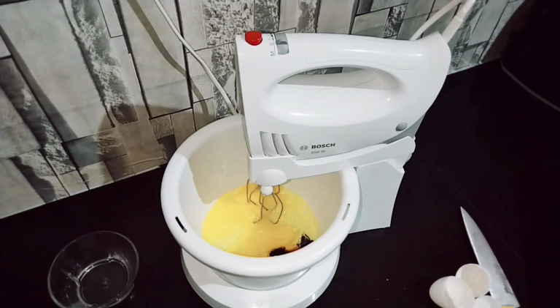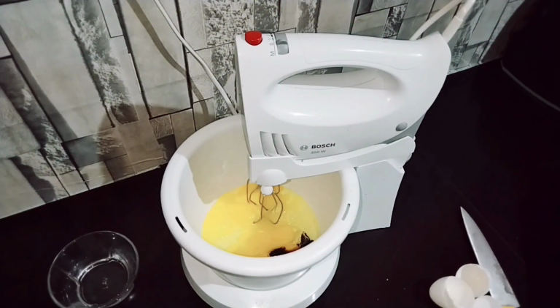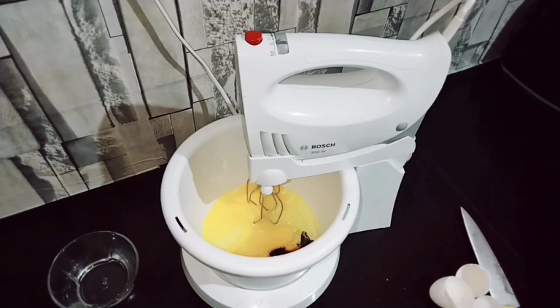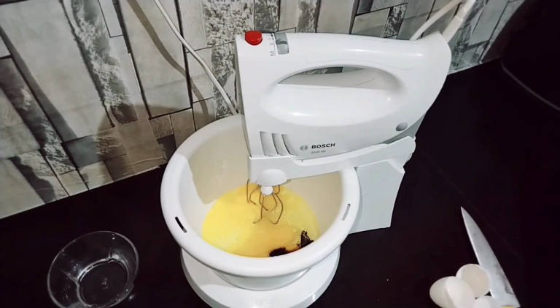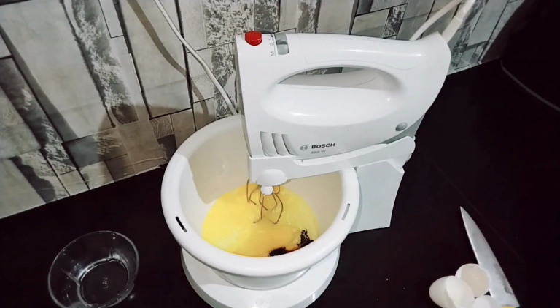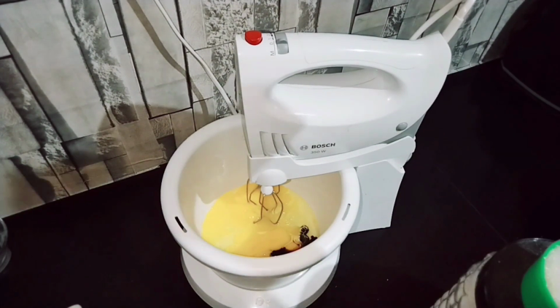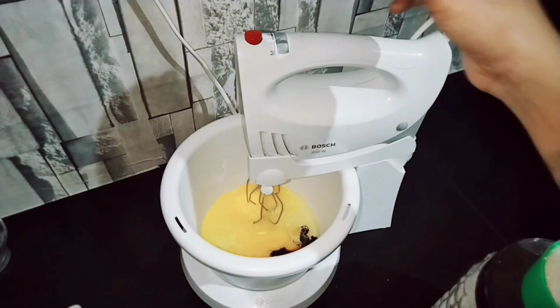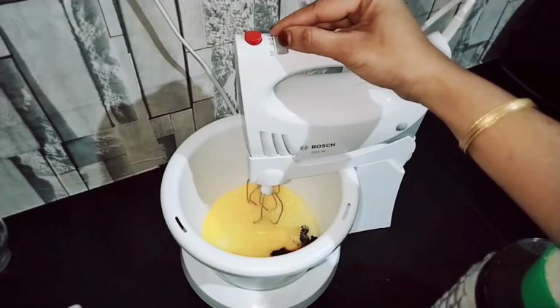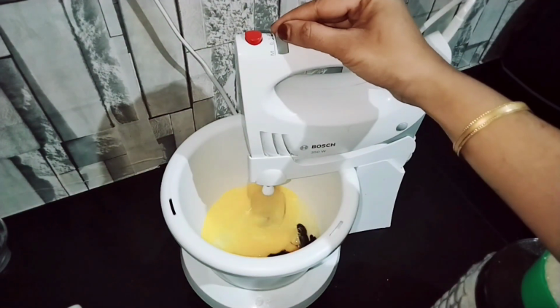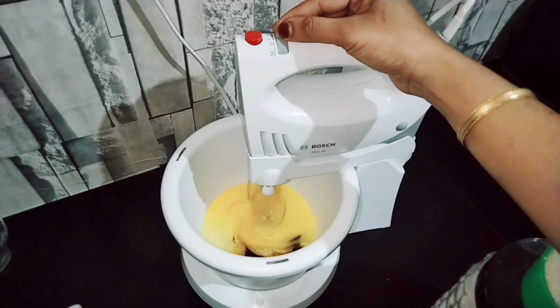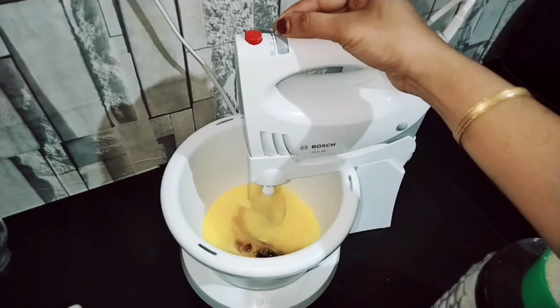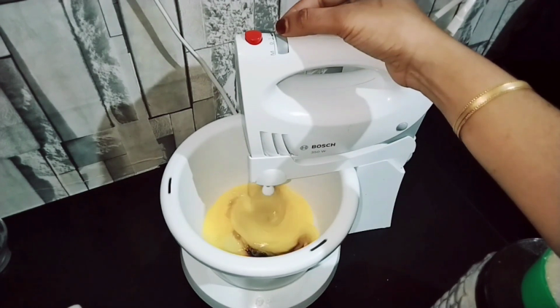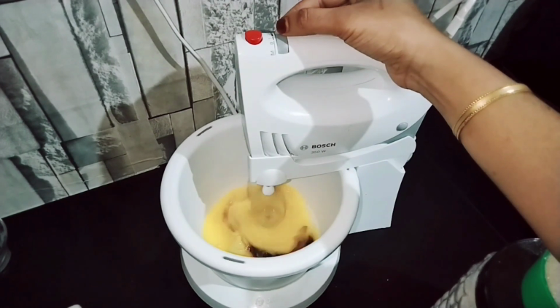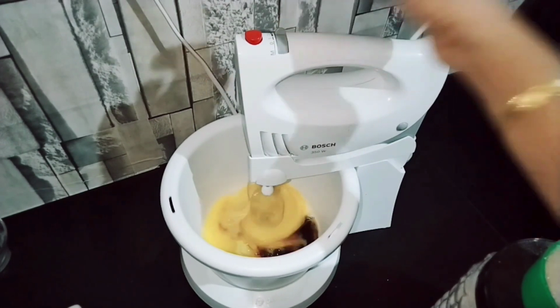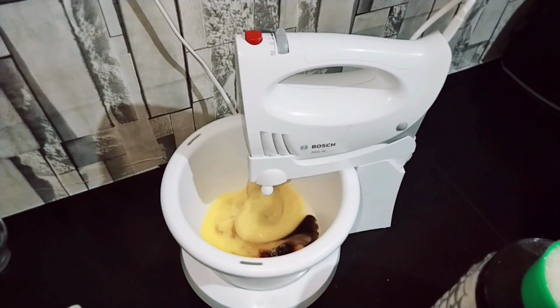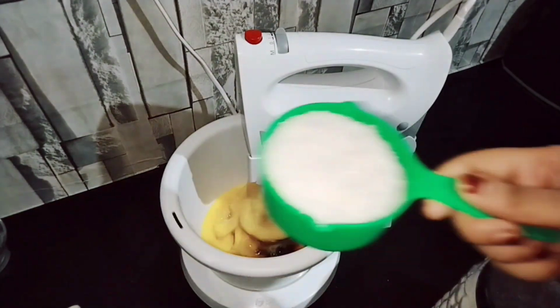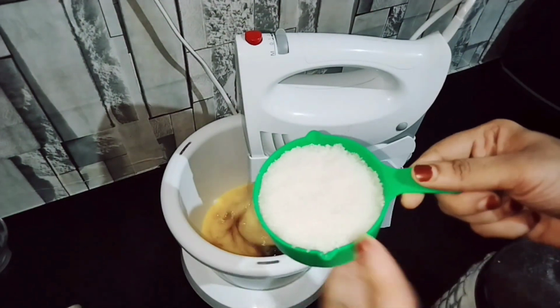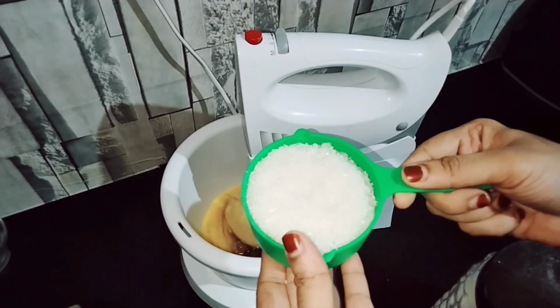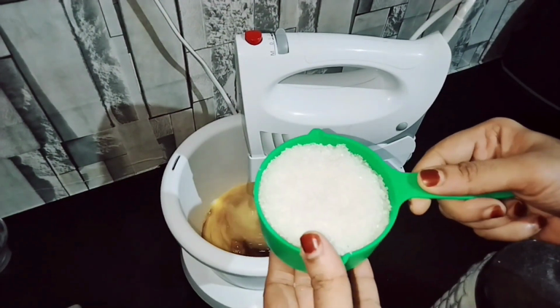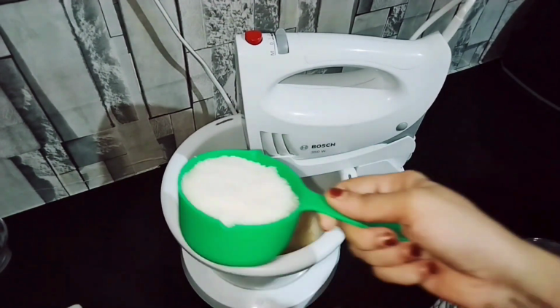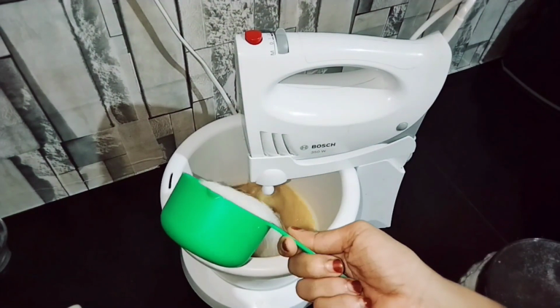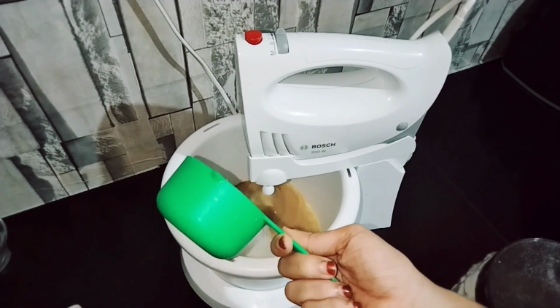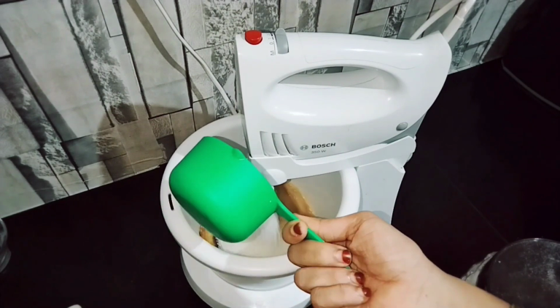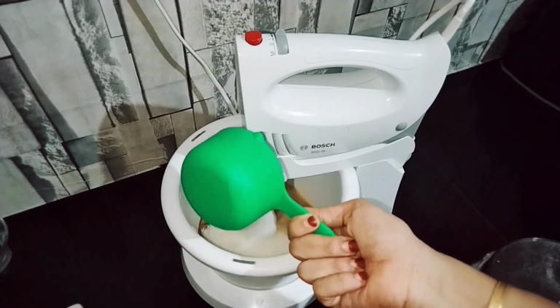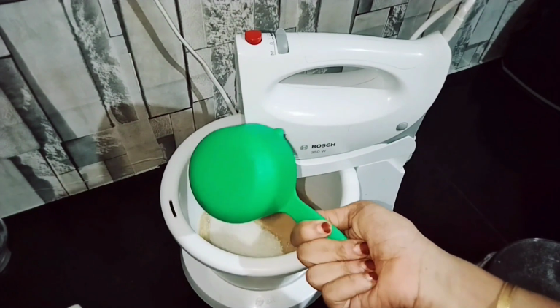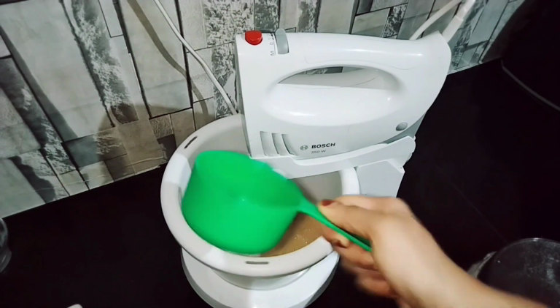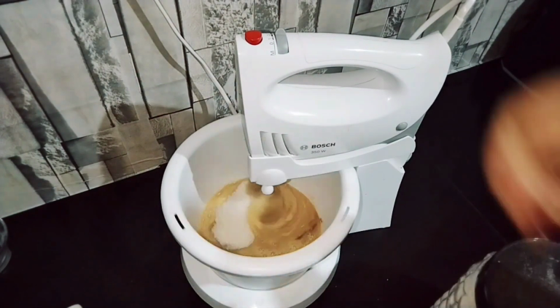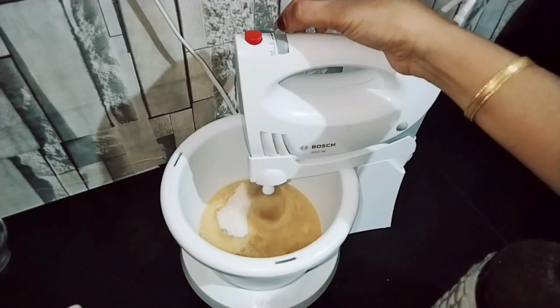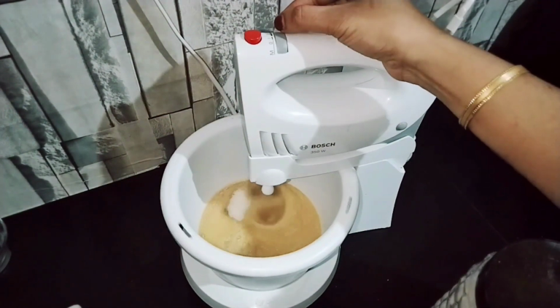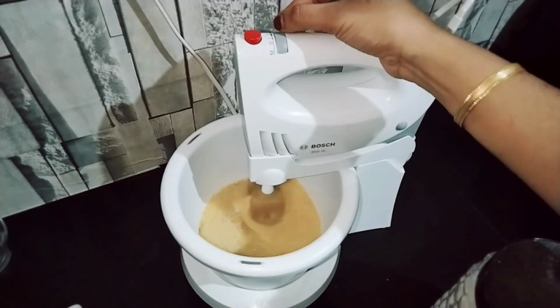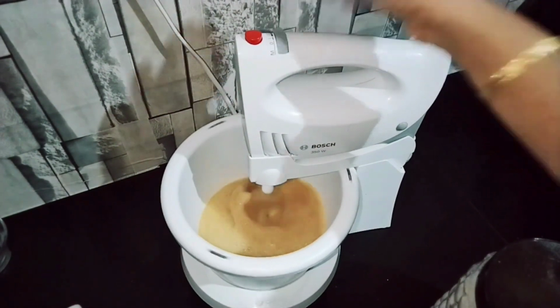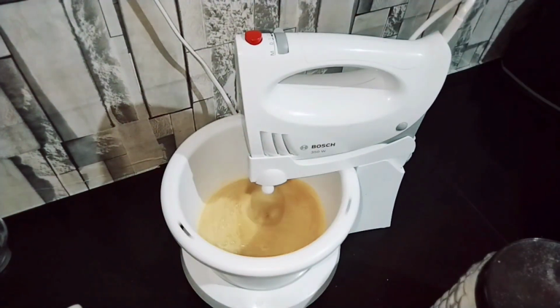I will add a cup of butter to the mixing bowl and mix at high speed.